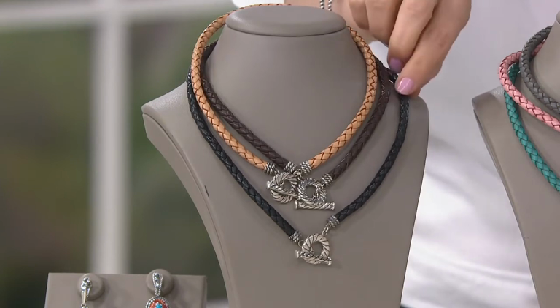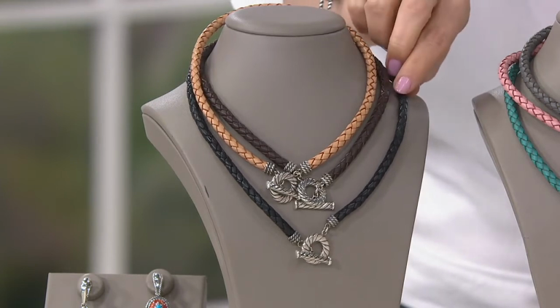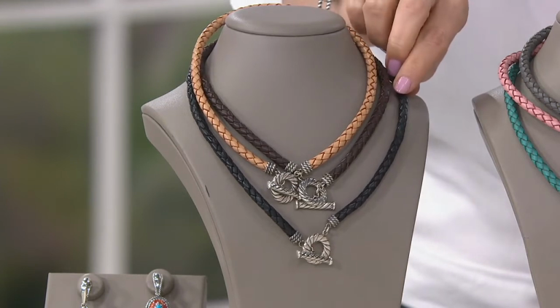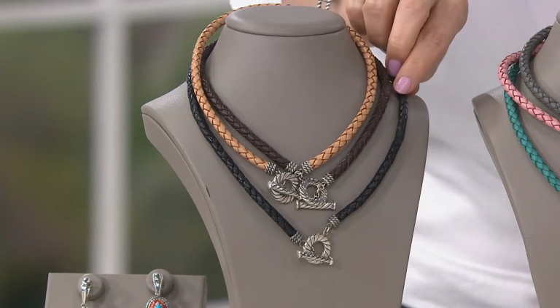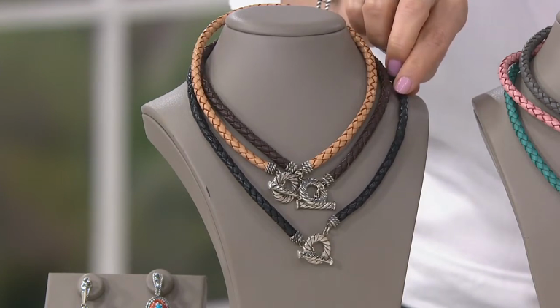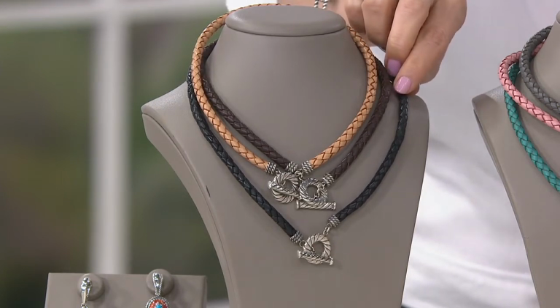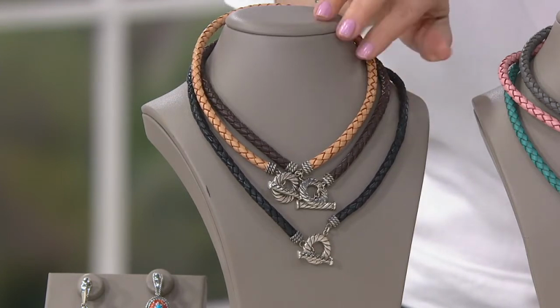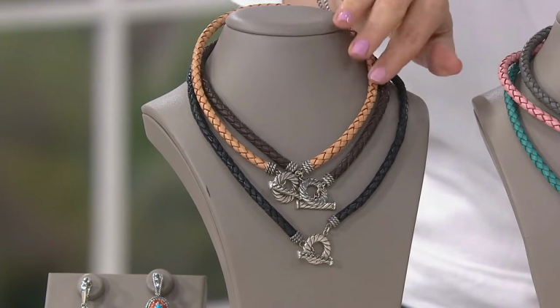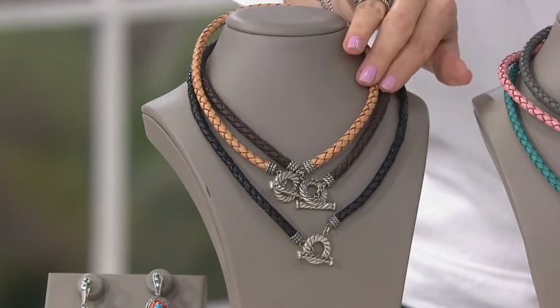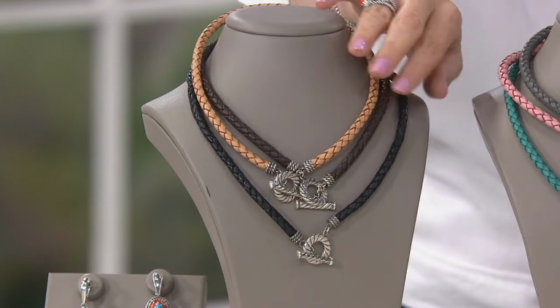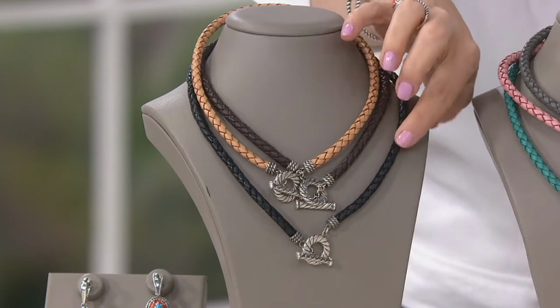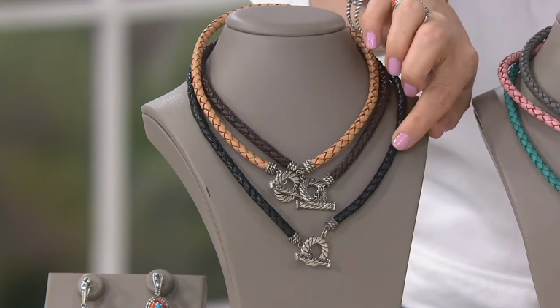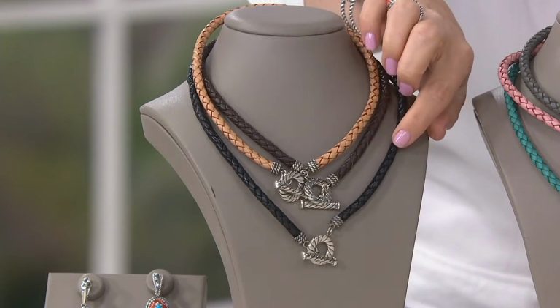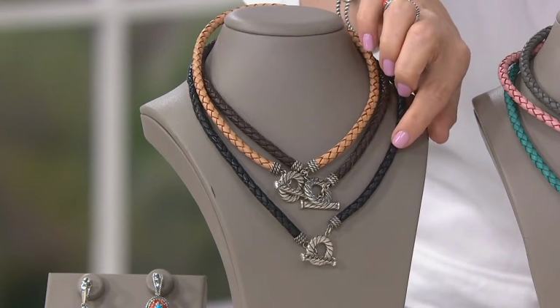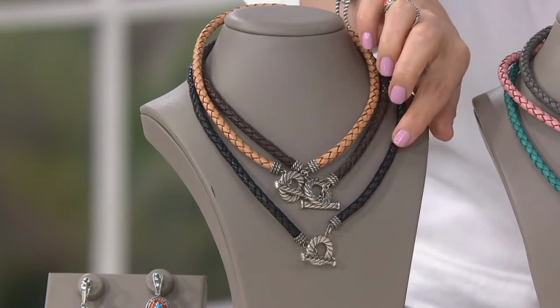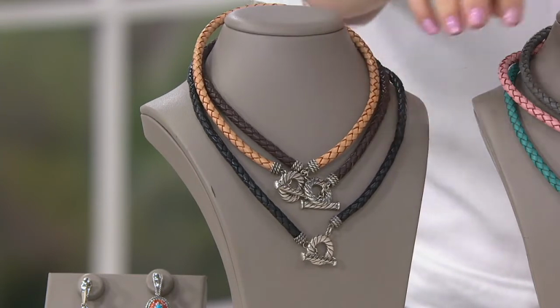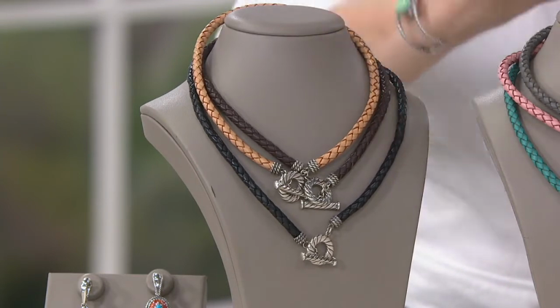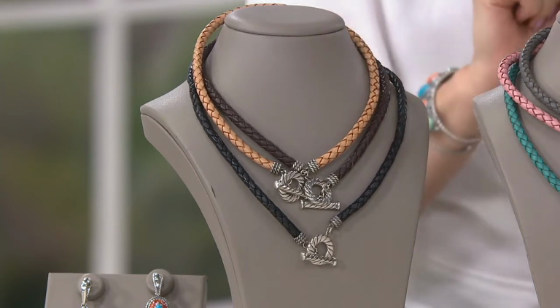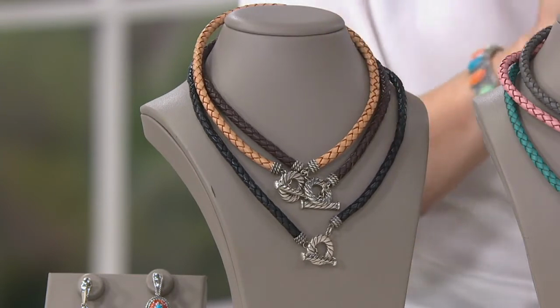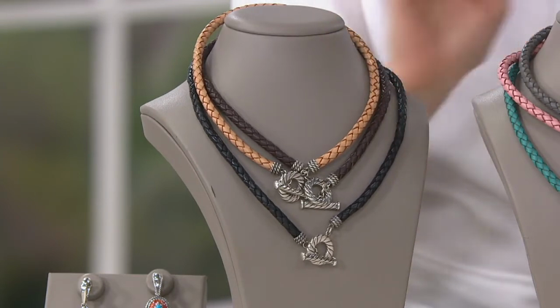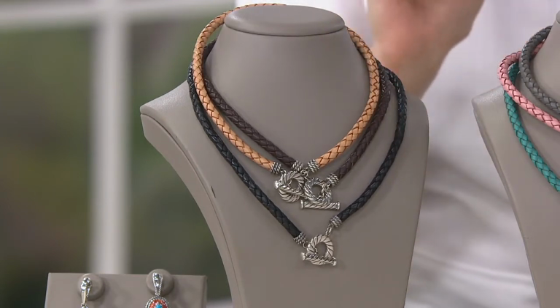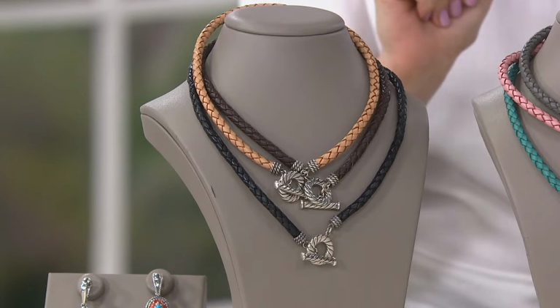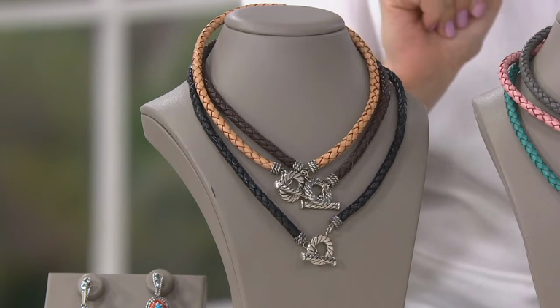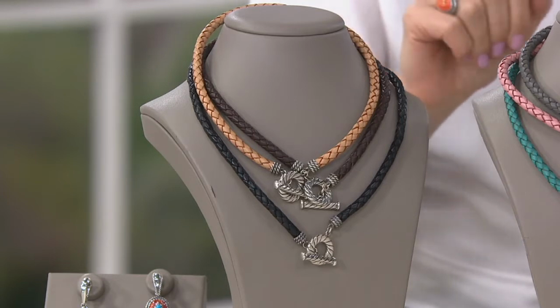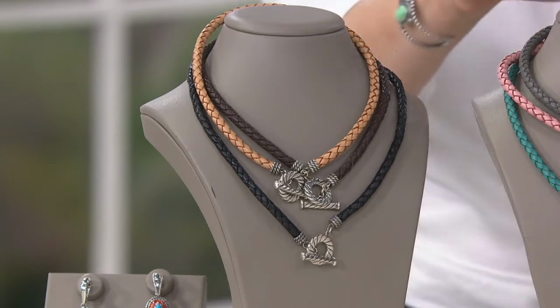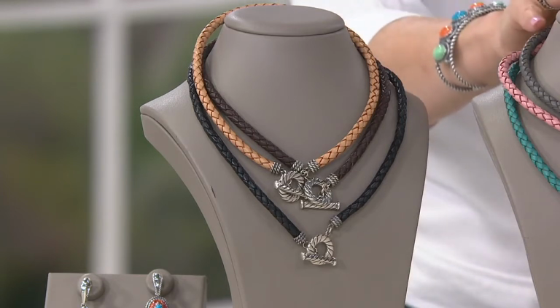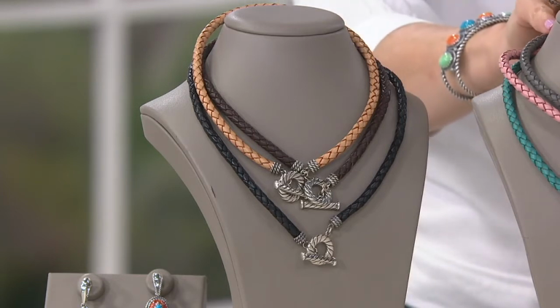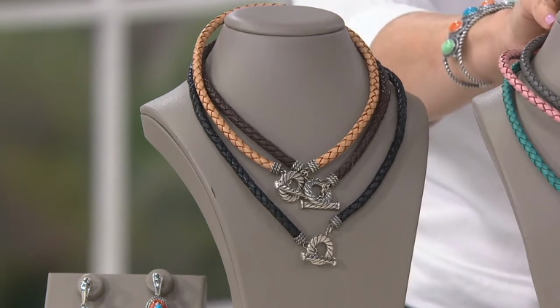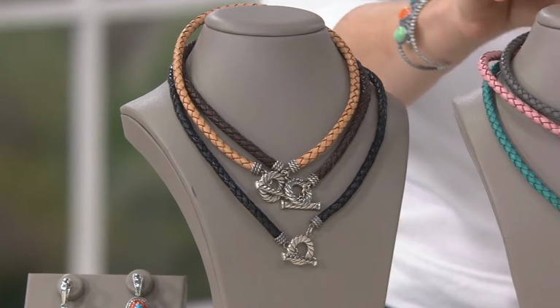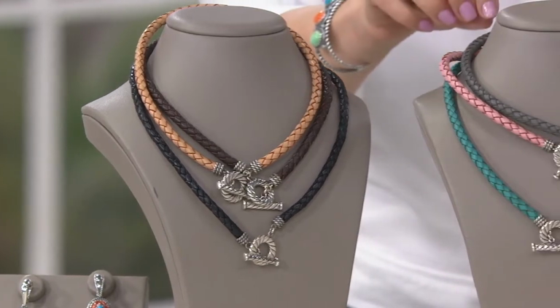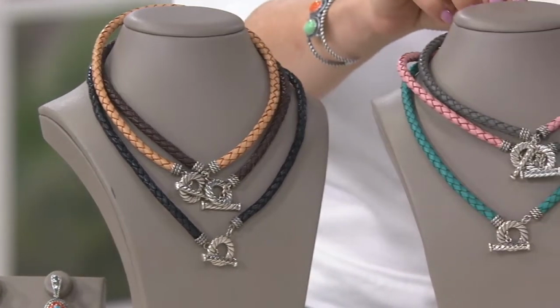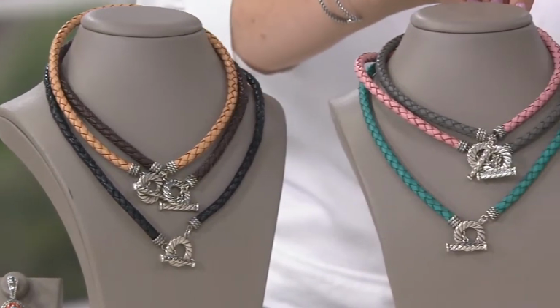And then, of course, the black beneath that. These two are the 17-inch, and then this one is the 20-inch. Those are your classics right there — classic, easy, you know what to do with it. Then we move into fashion, and these are so fun.